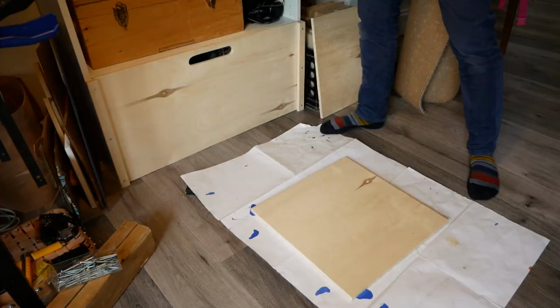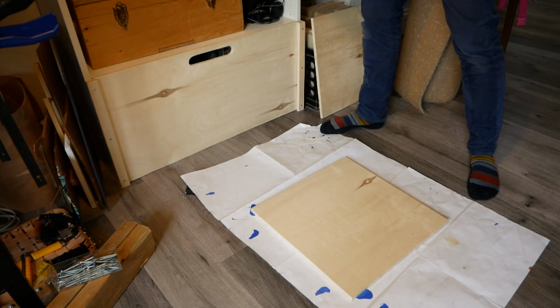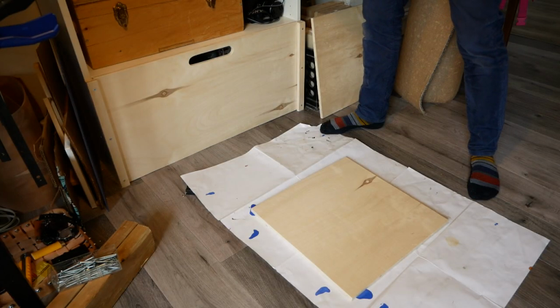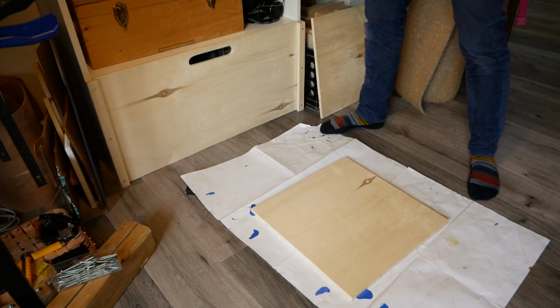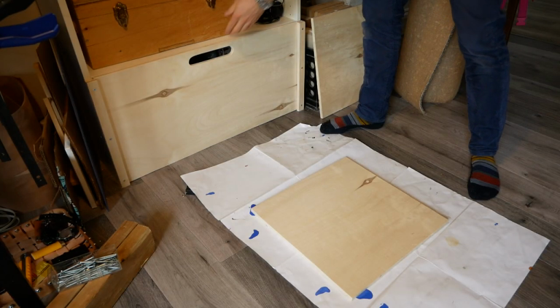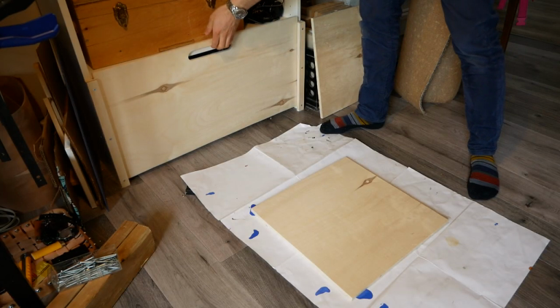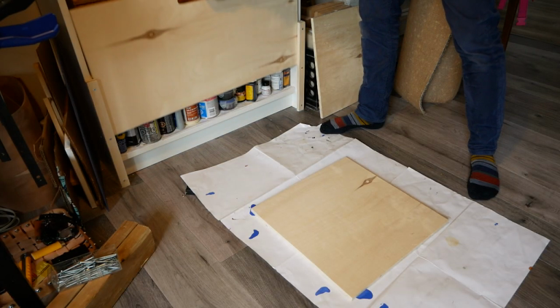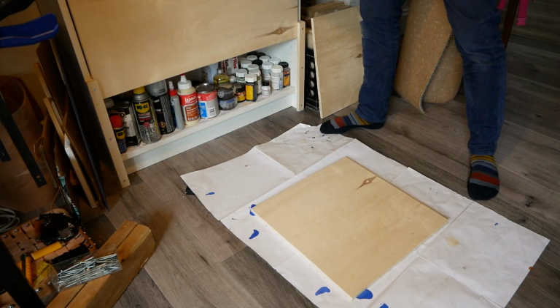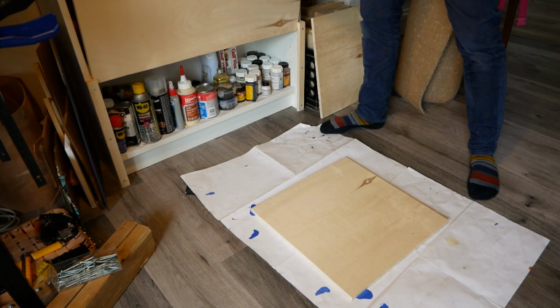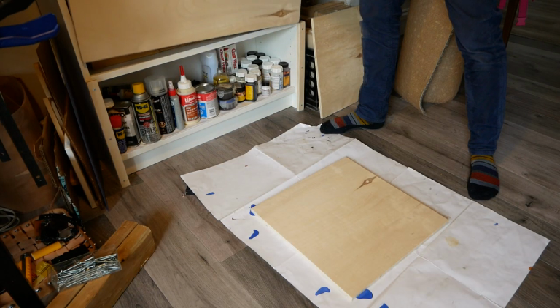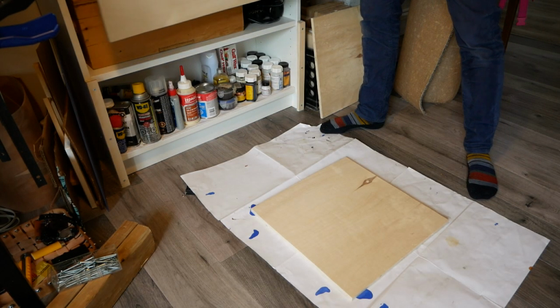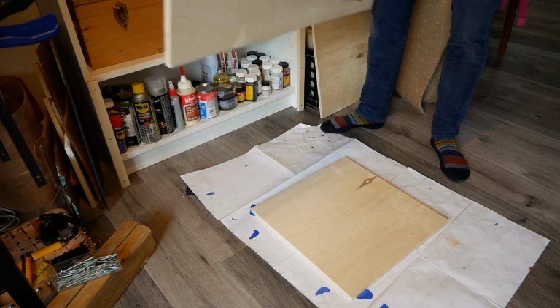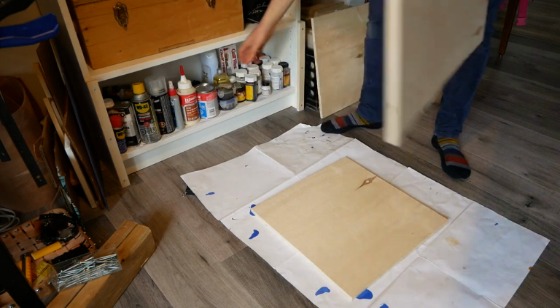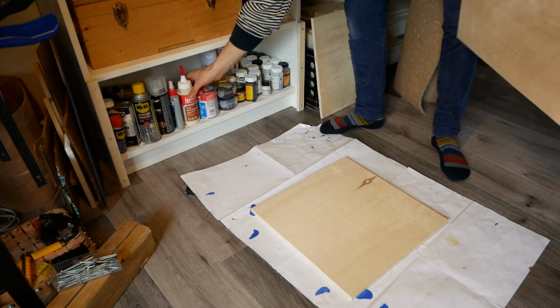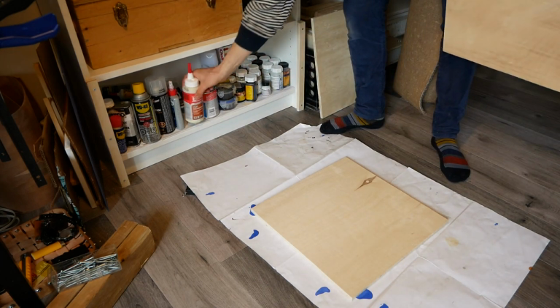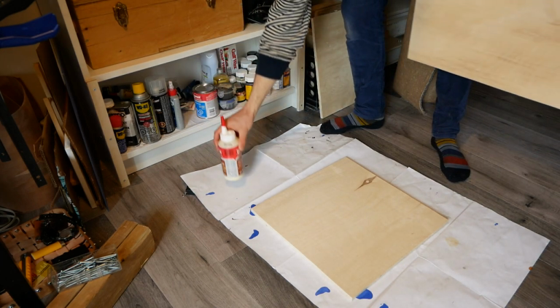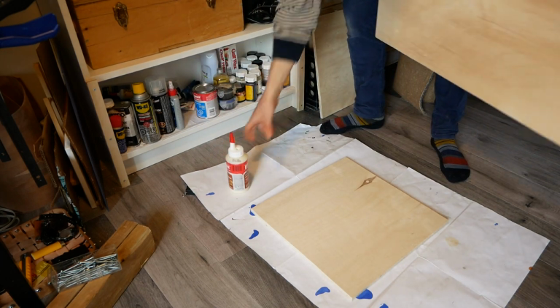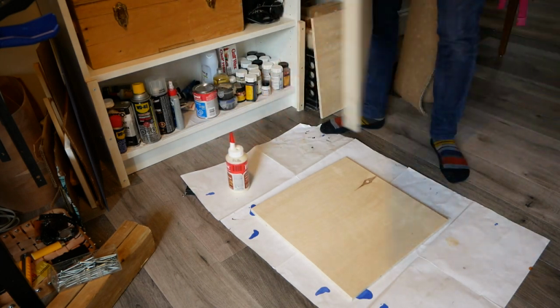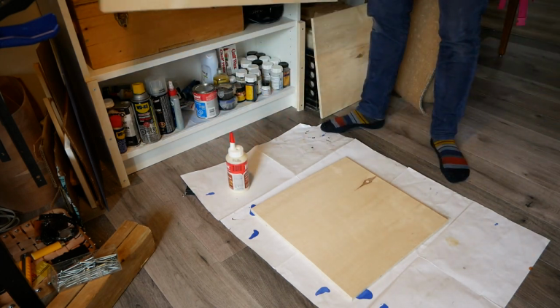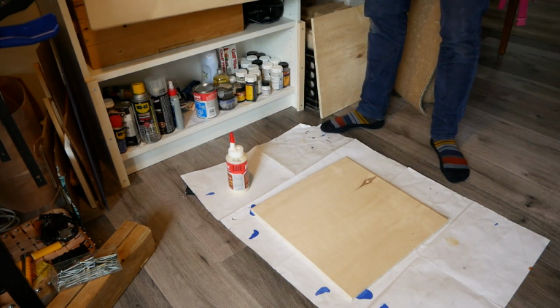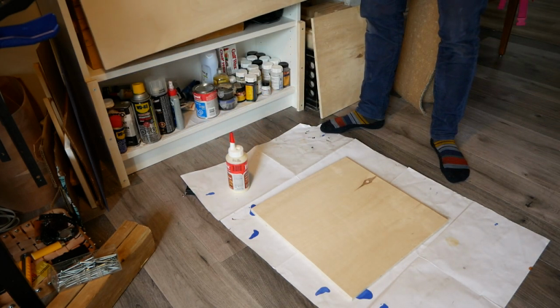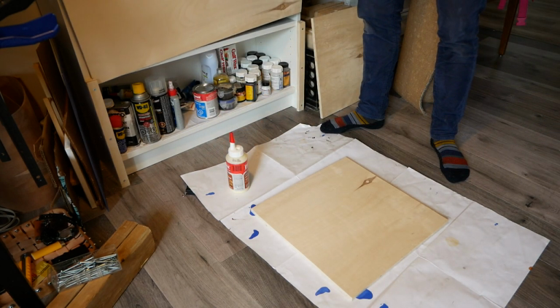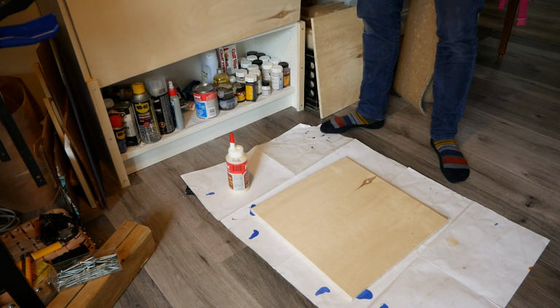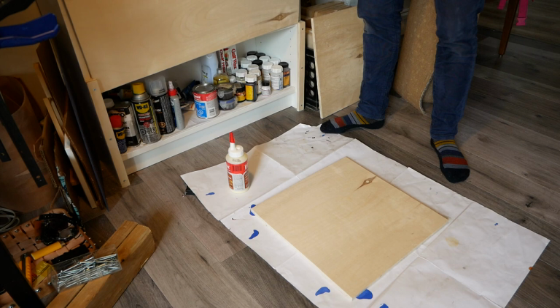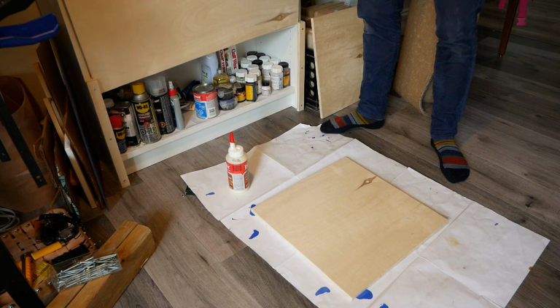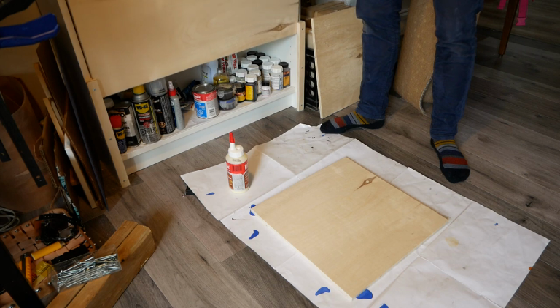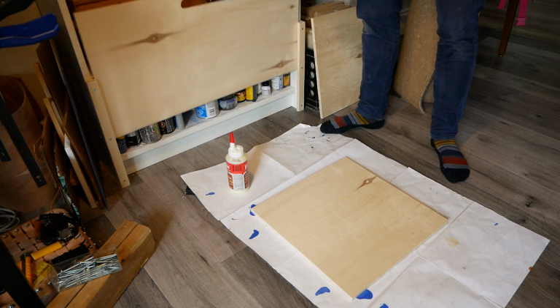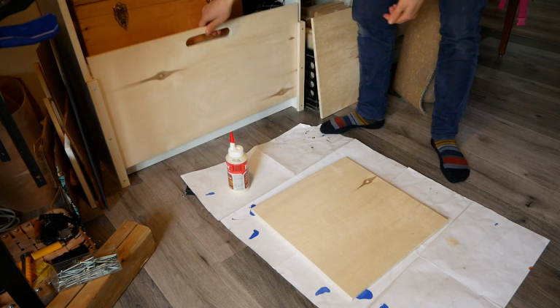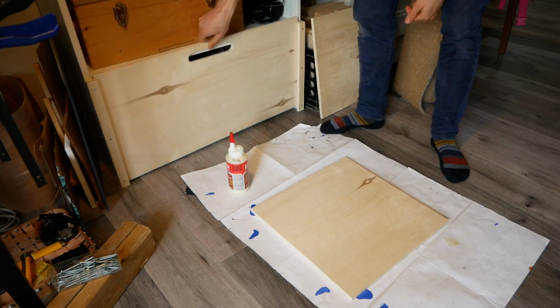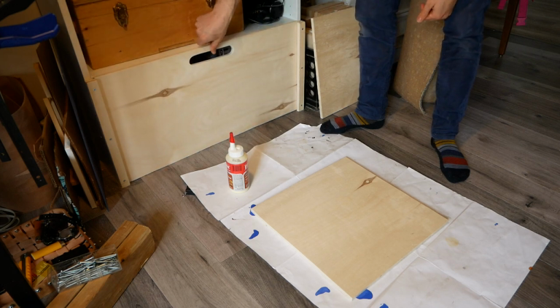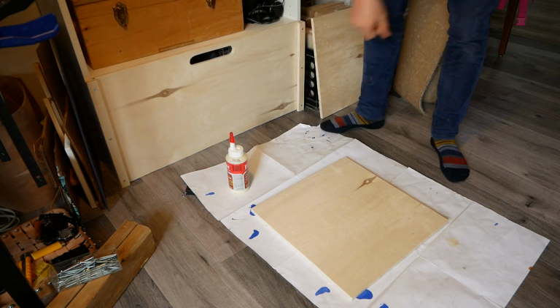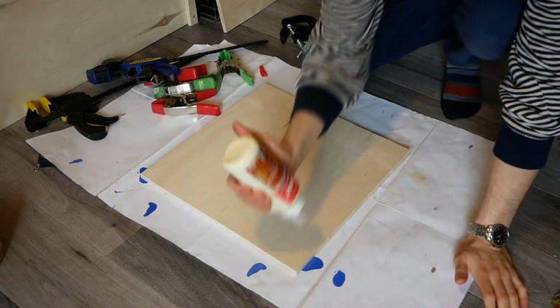I guess this was really the second project I made for Penny. The first one was cat-proofing the shelf that I used to store leather dye, glue, and other chemicals. This is just a simple sliding door which has the added bonus of hiding a lot of clutter.